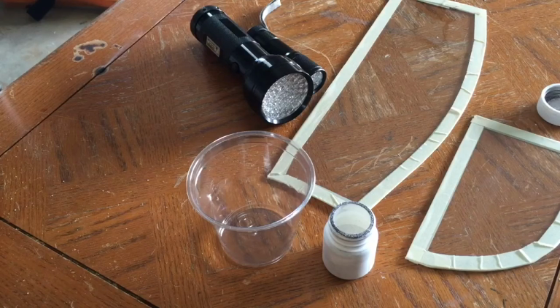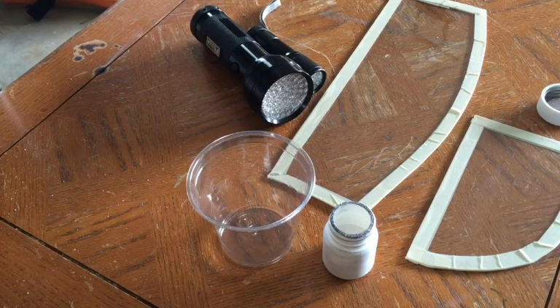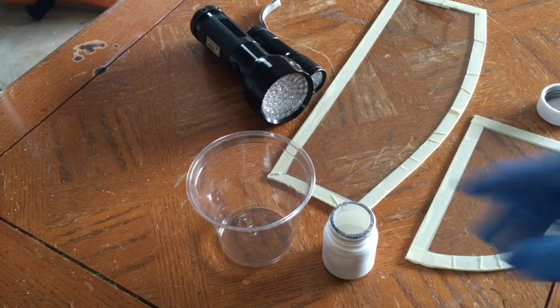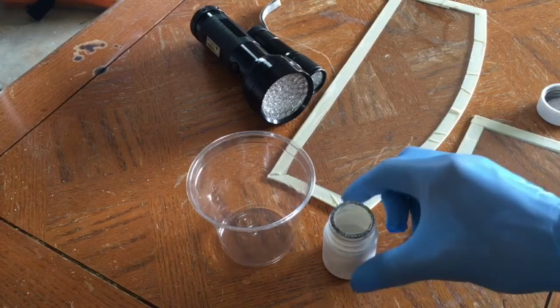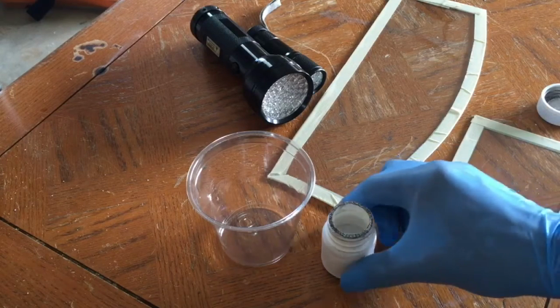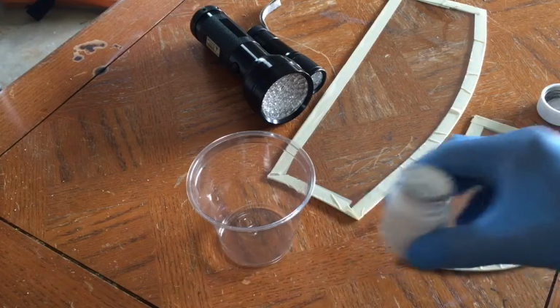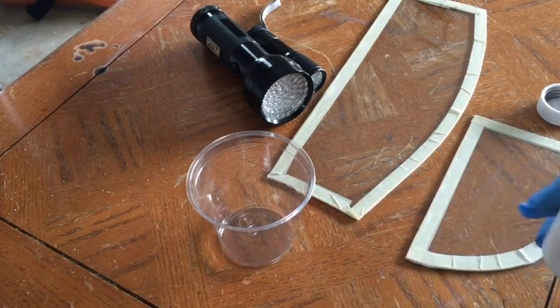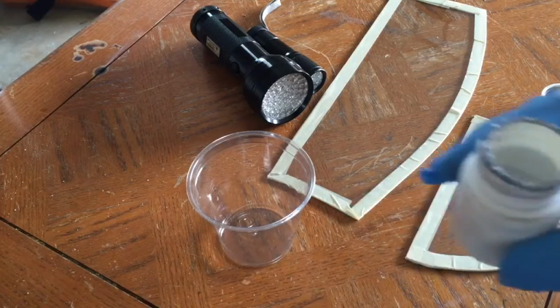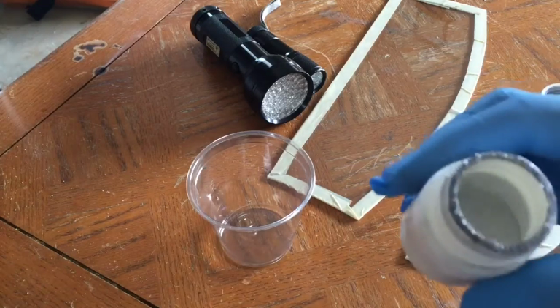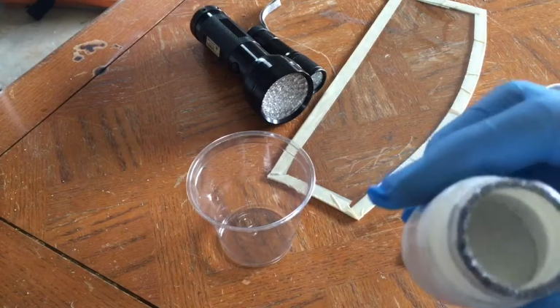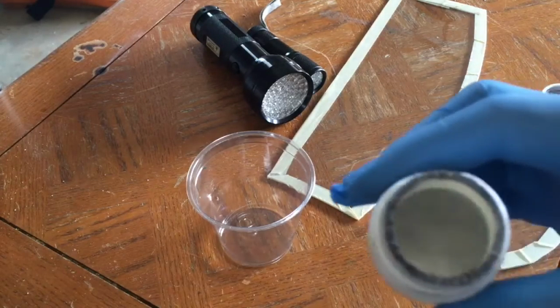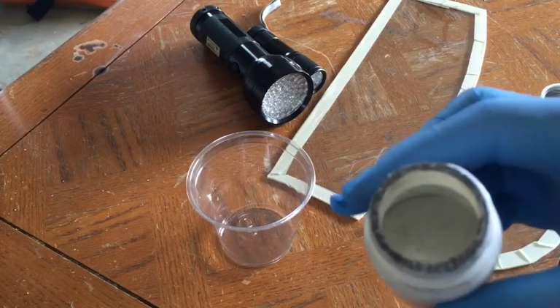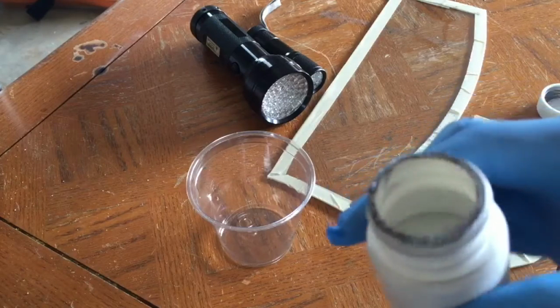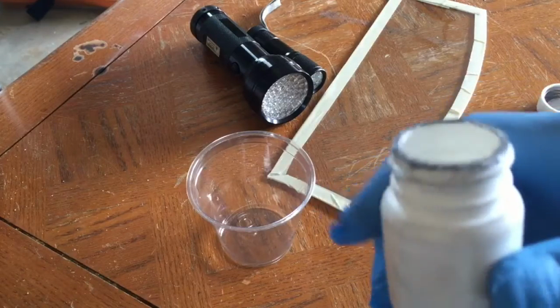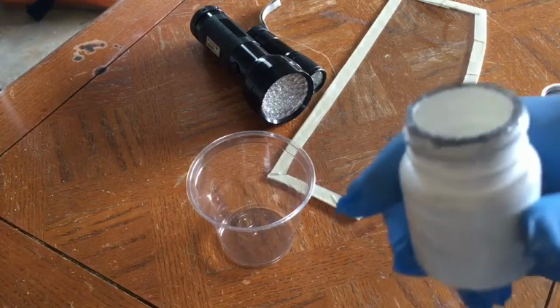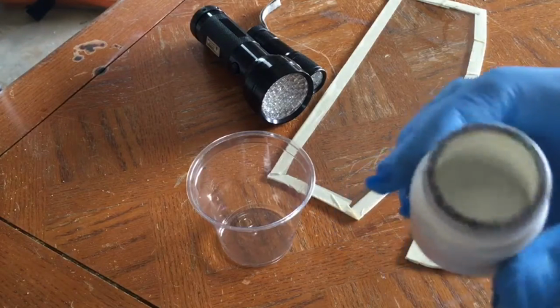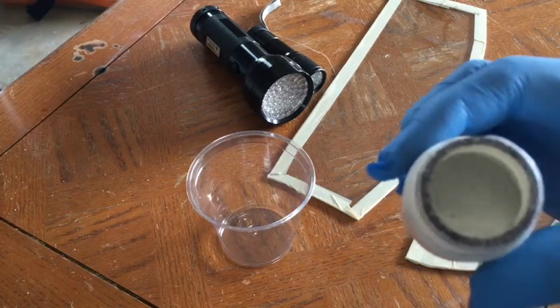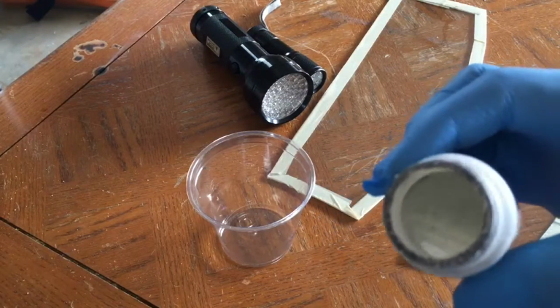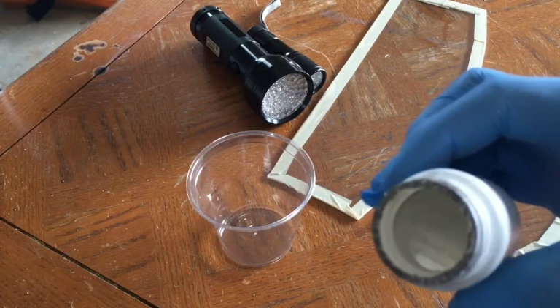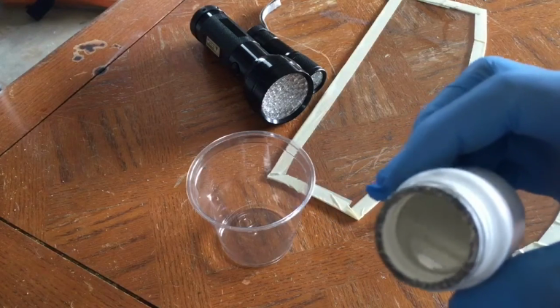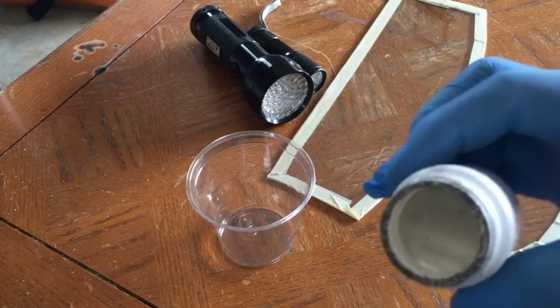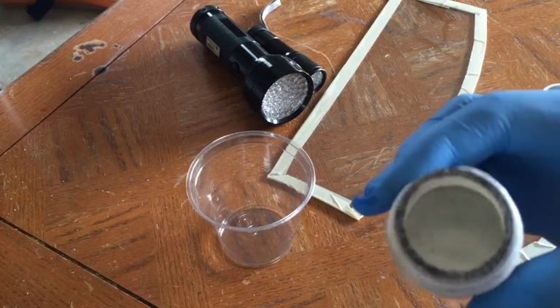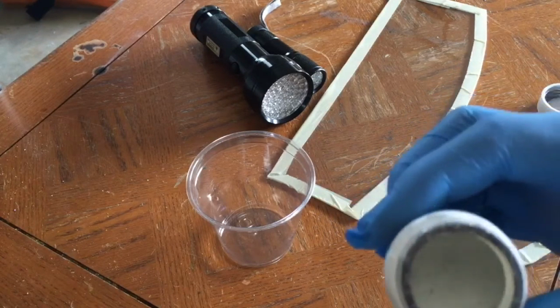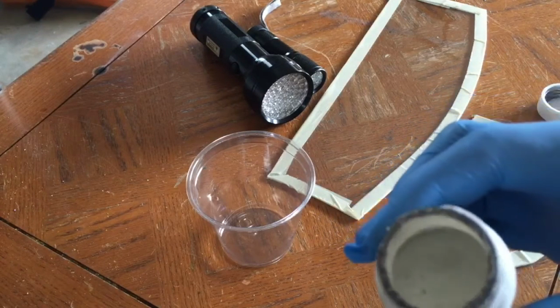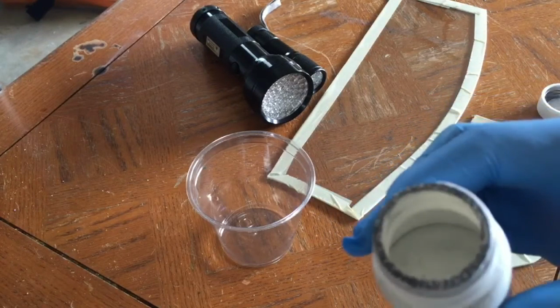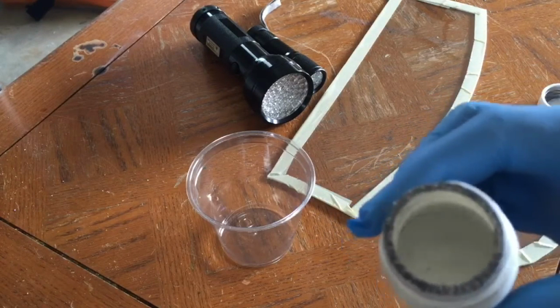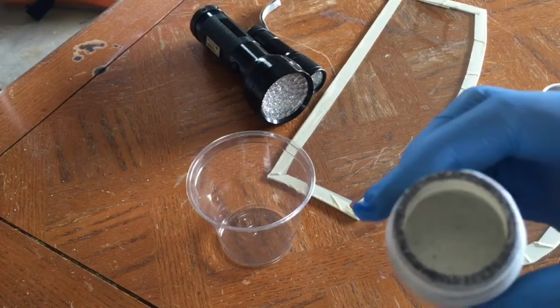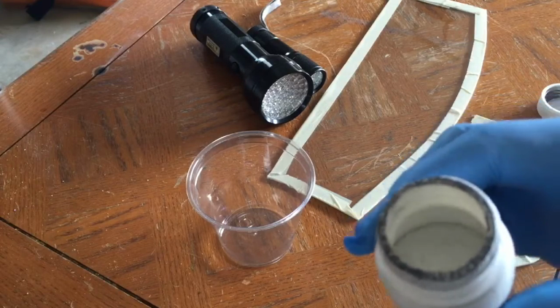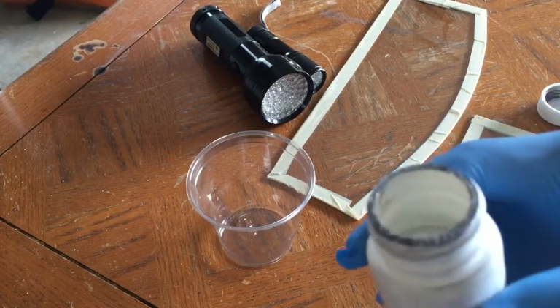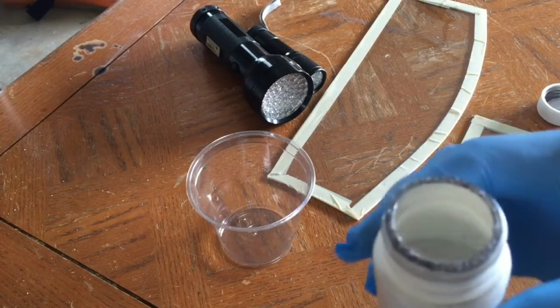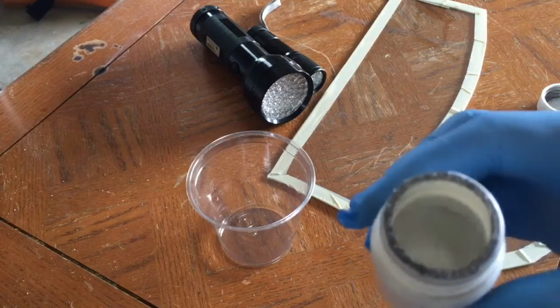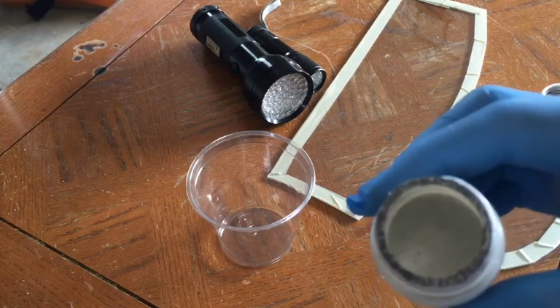Hey and welcome to this video. I'm going to show you some more experiments with gallium. Gallium is a liquid at room temperature but solidifies when it starts to cool slightly.